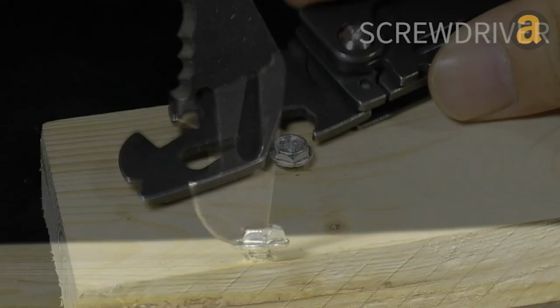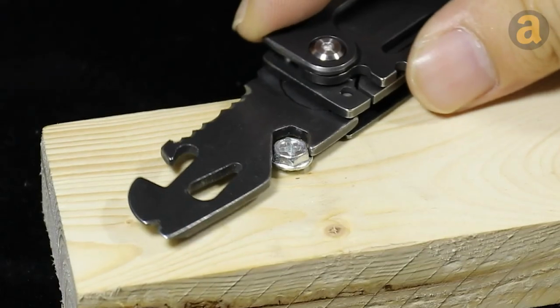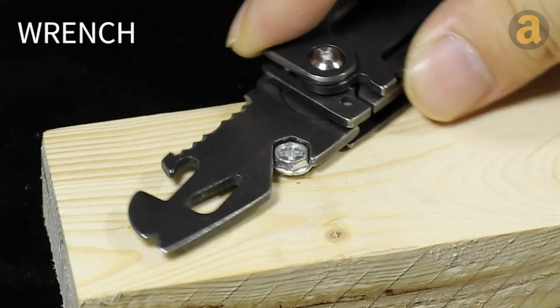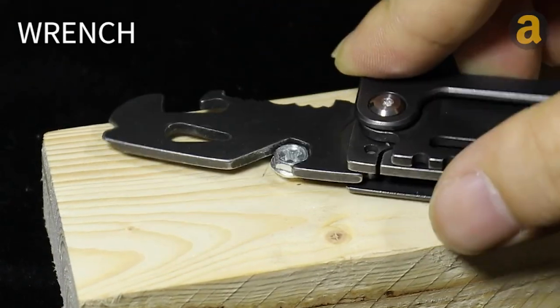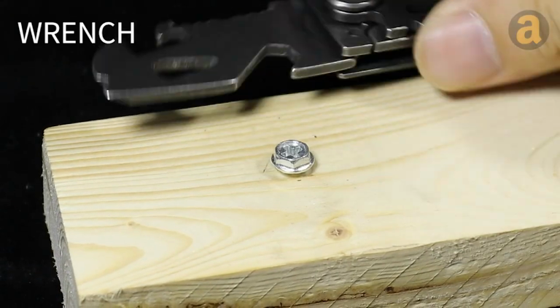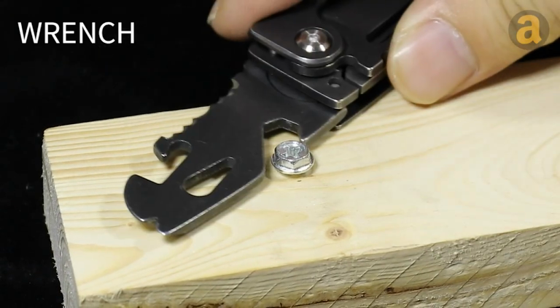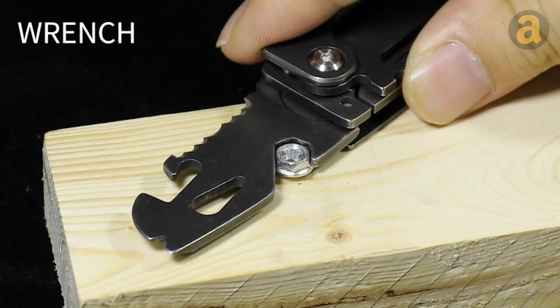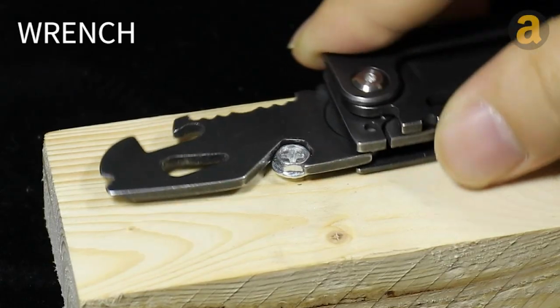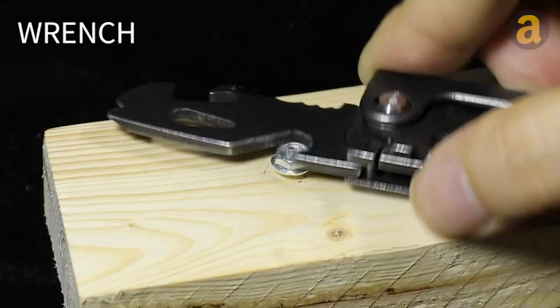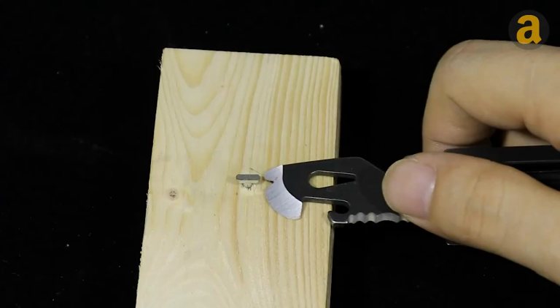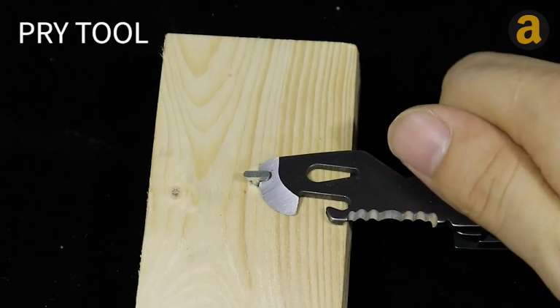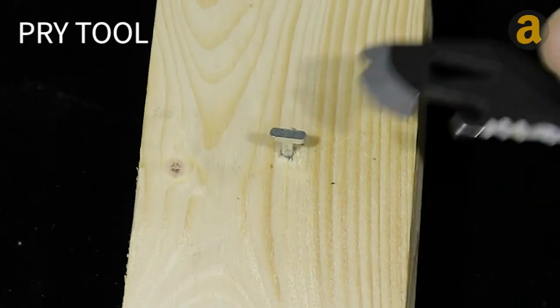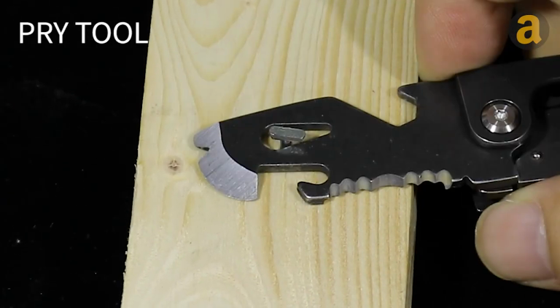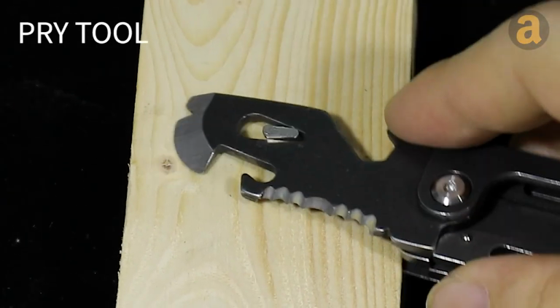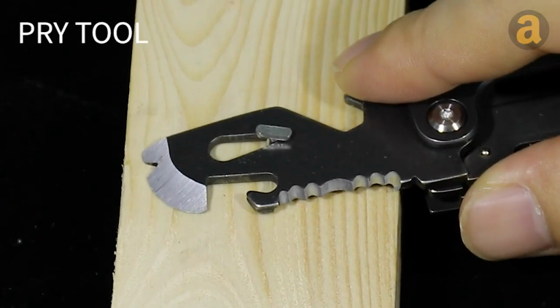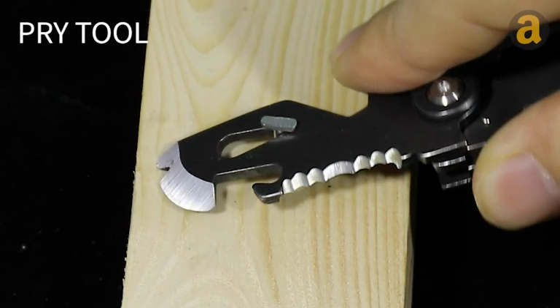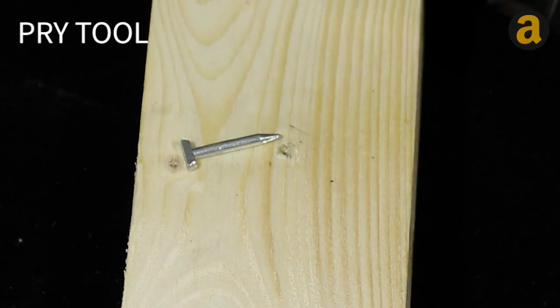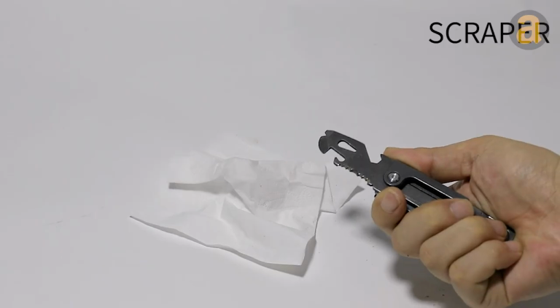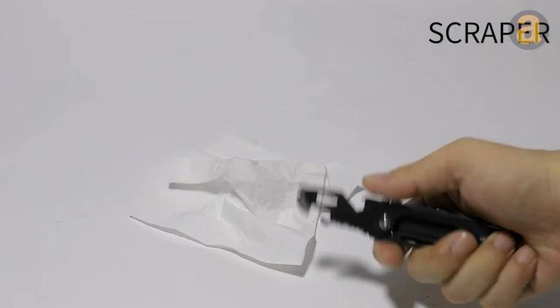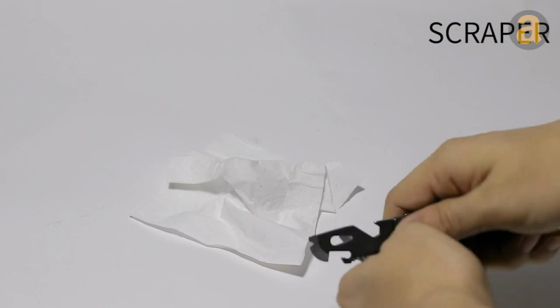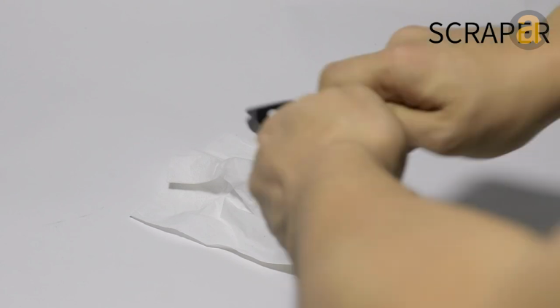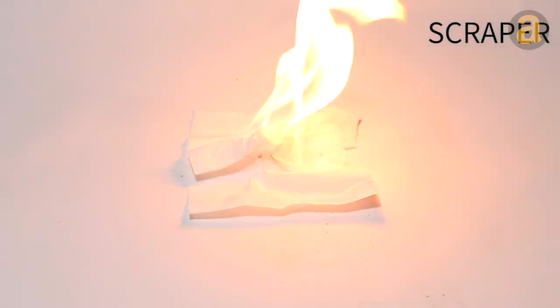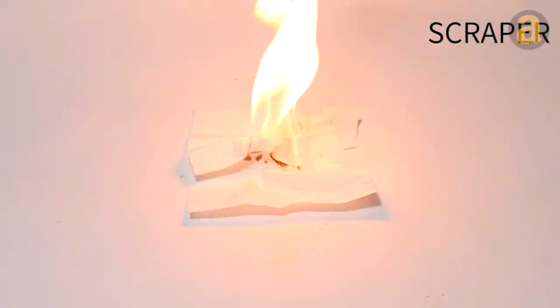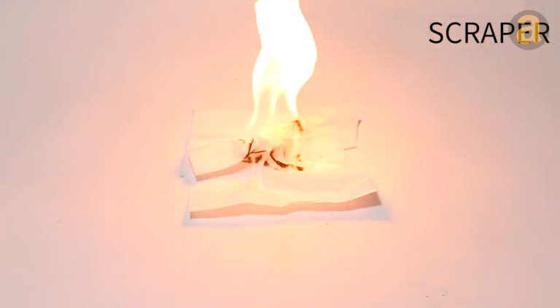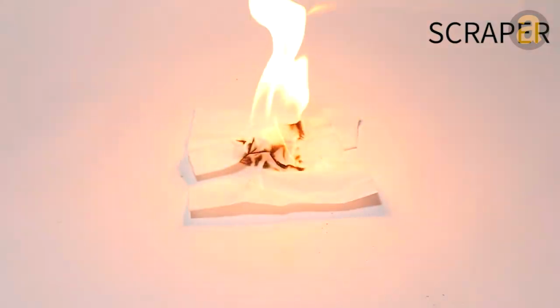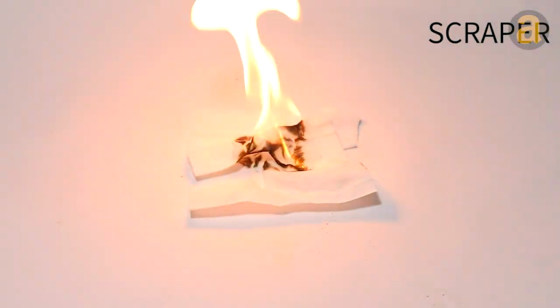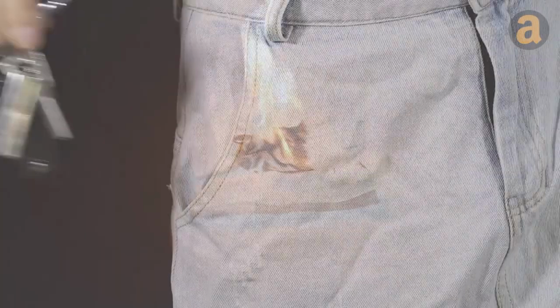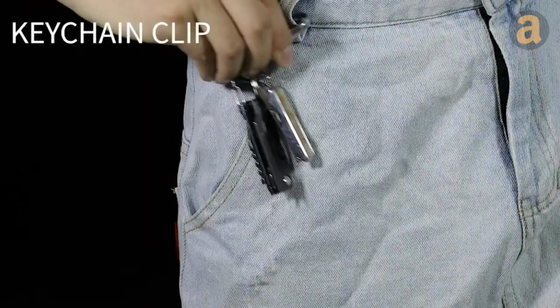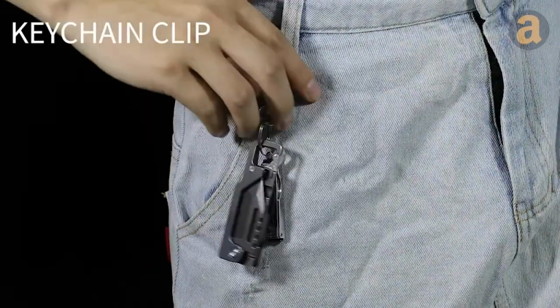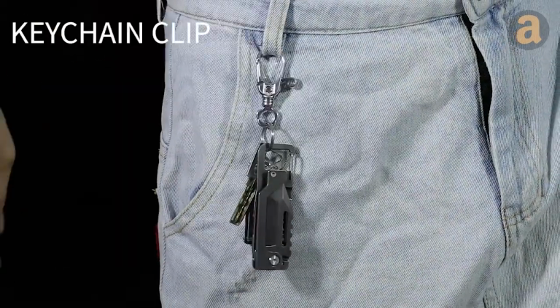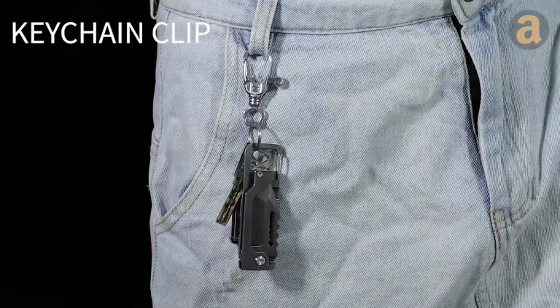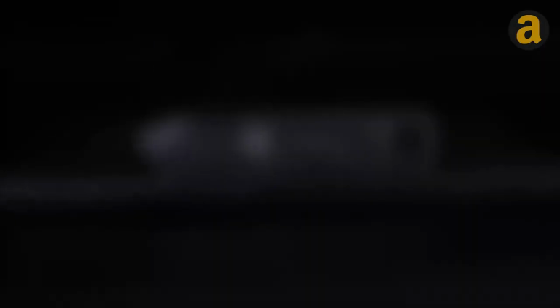The built-in pry can also be handy in certain situations, and the scraper is great for starting a fire. With this toolbox, you can ensure a warm and well-fed evening during your adventures. Simply clip the tool to your jeans, and you're ready to go.